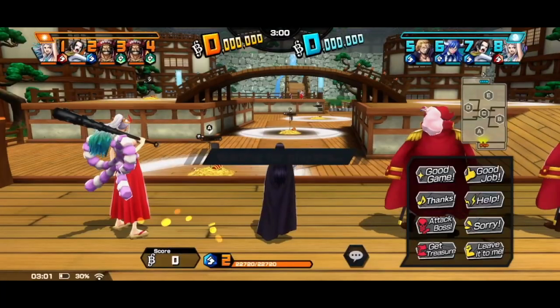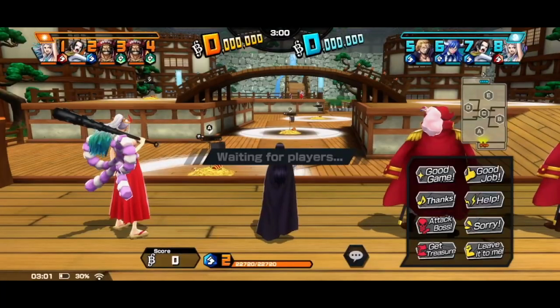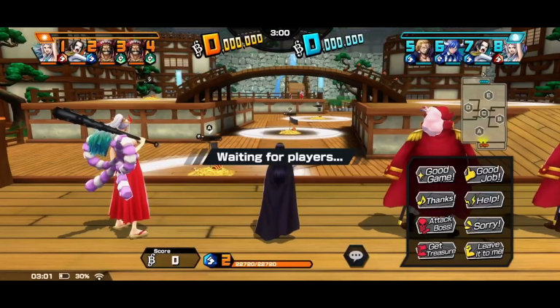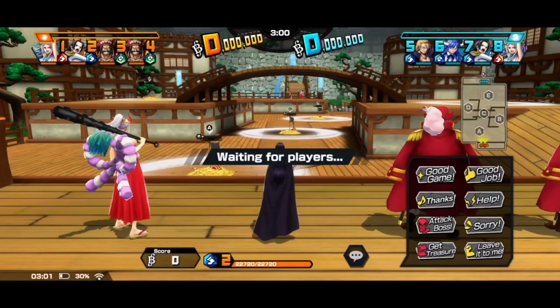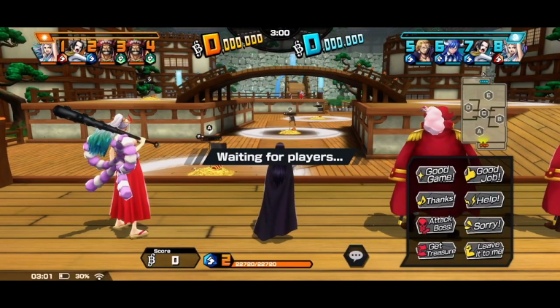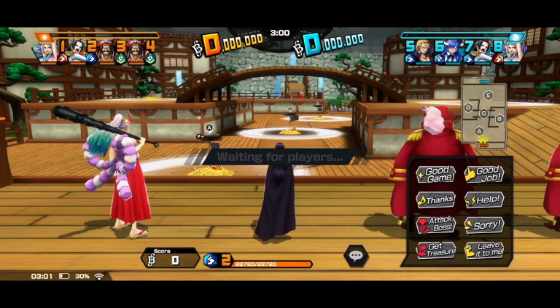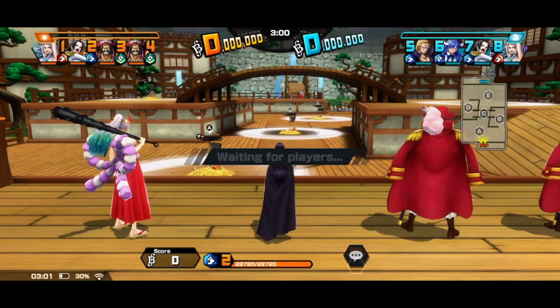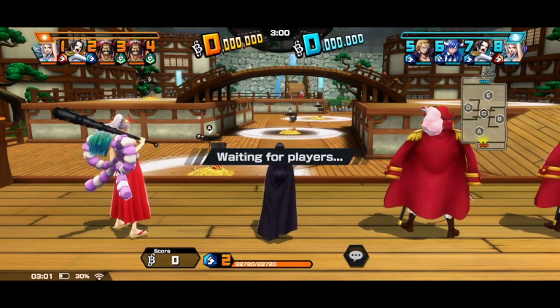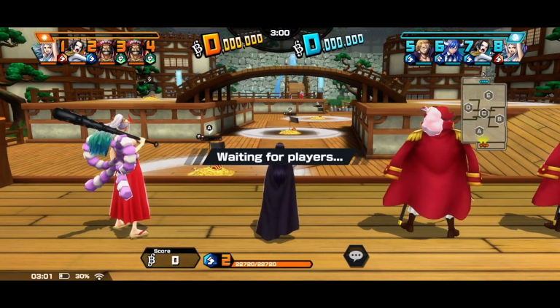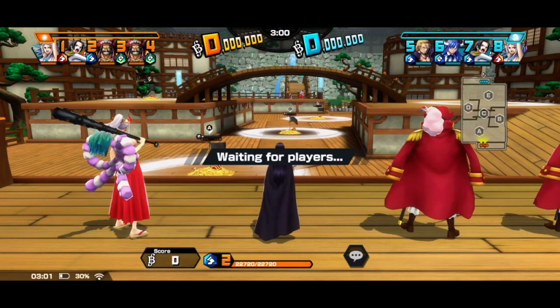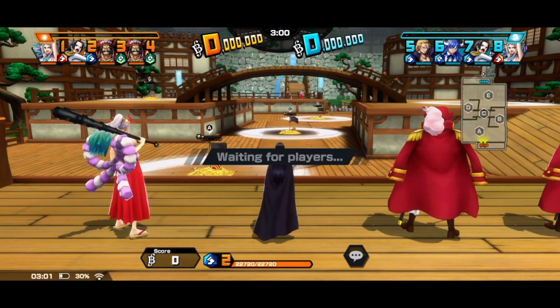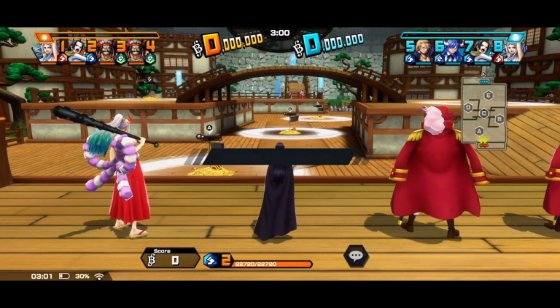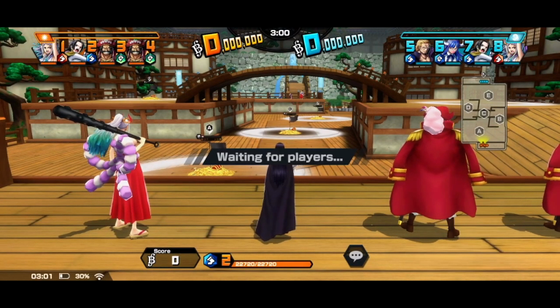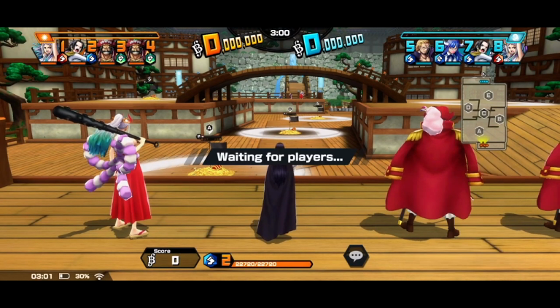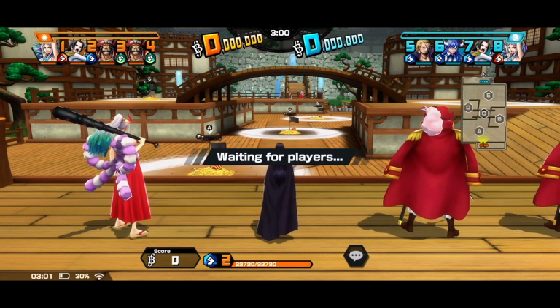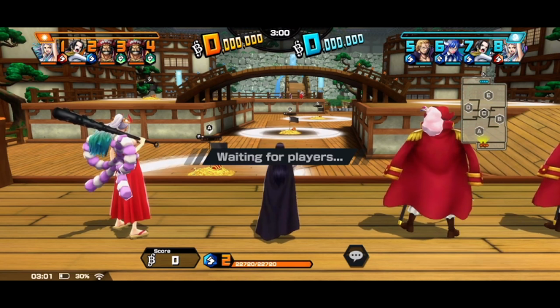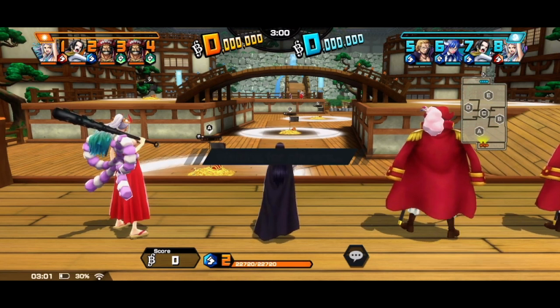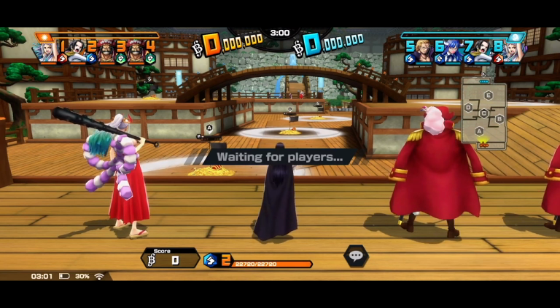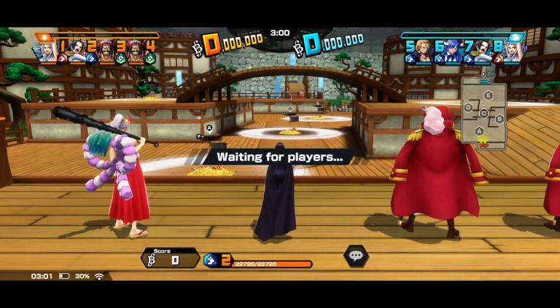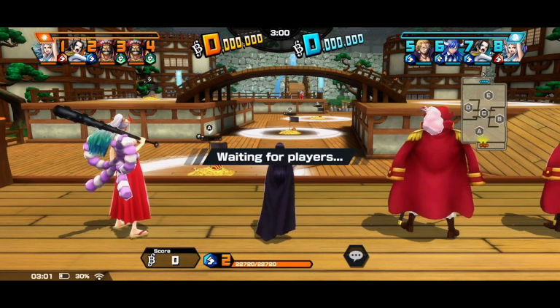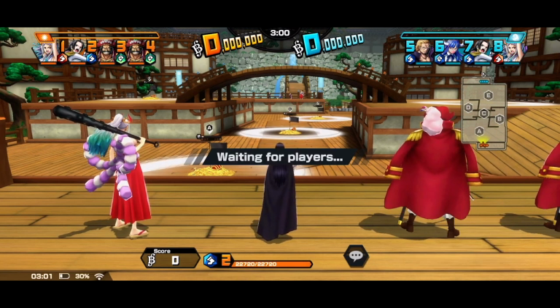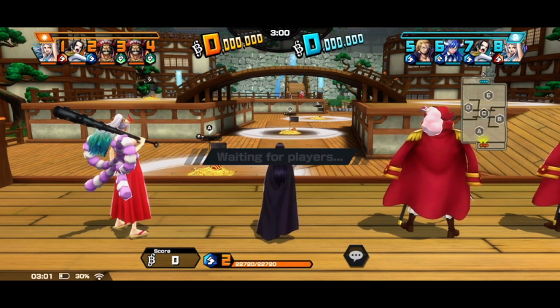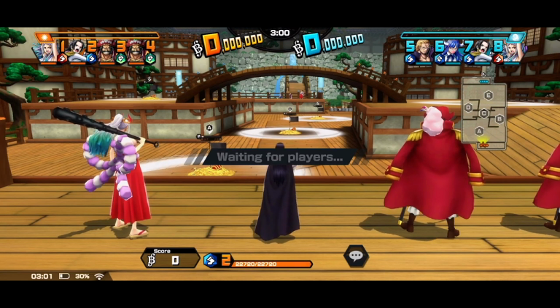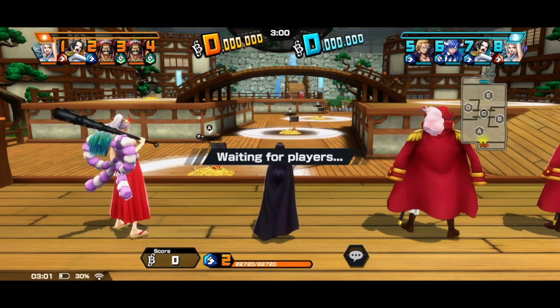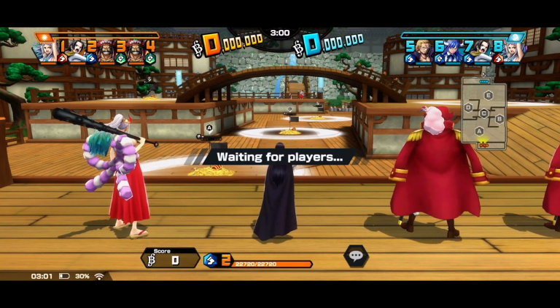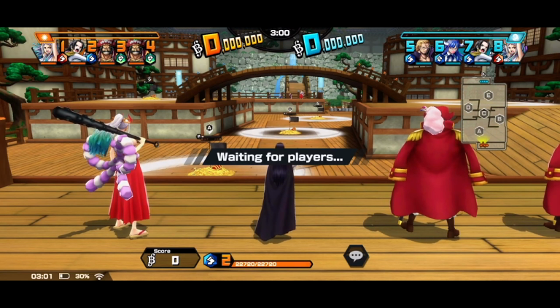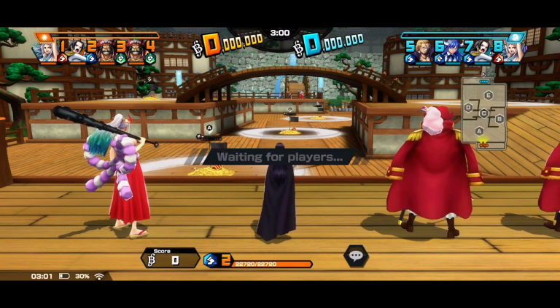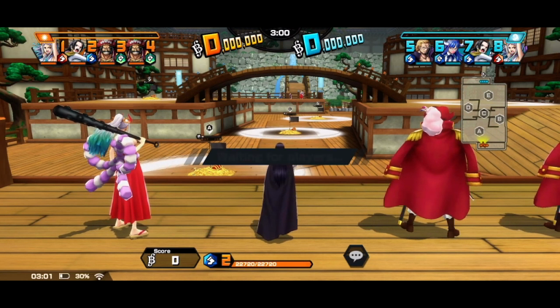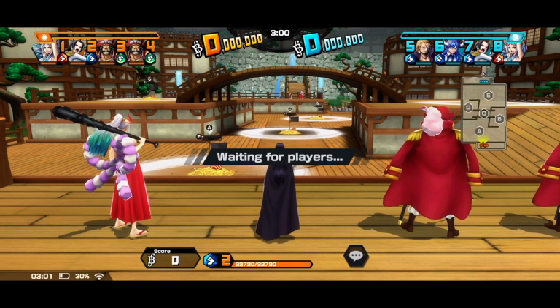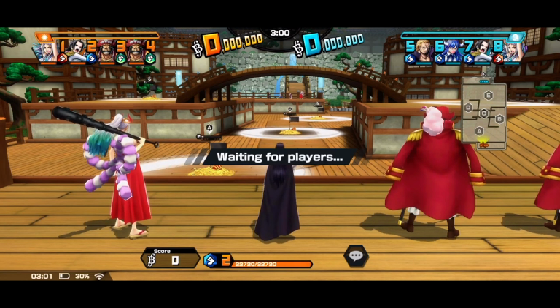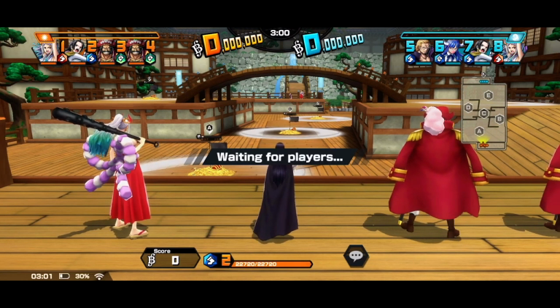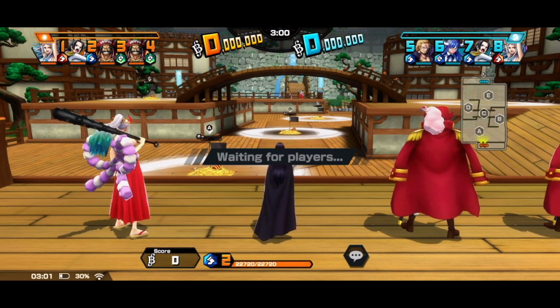Her playstyle involves moving from treasure to treasure and supporting the team by applying entrance. She isn't meant to brawl at the treasure point and does better by making use of her mobility as a runner.